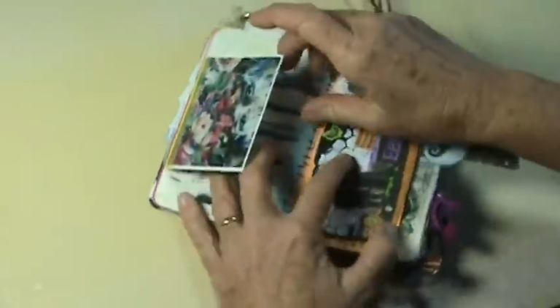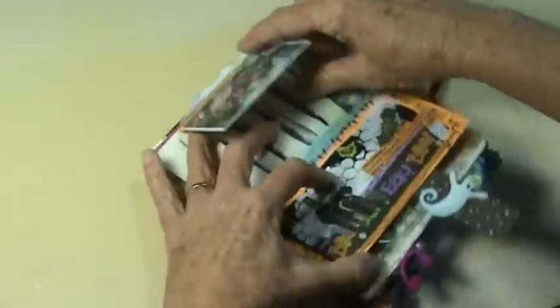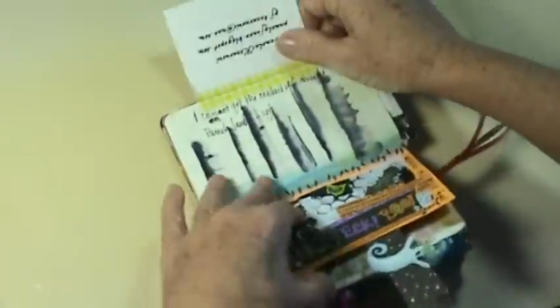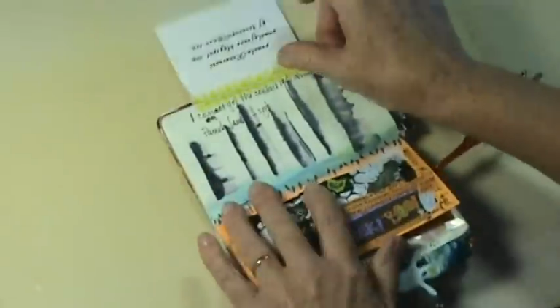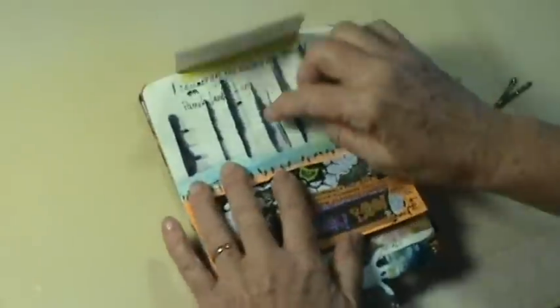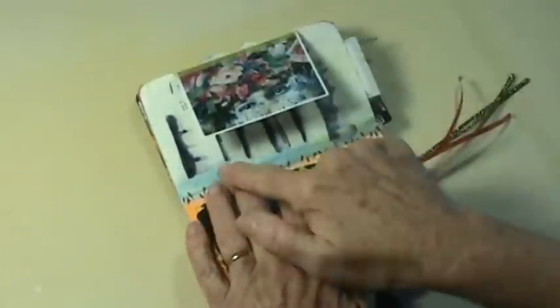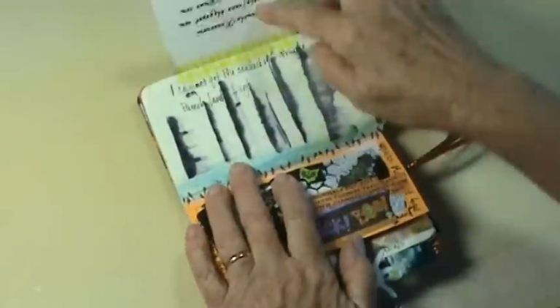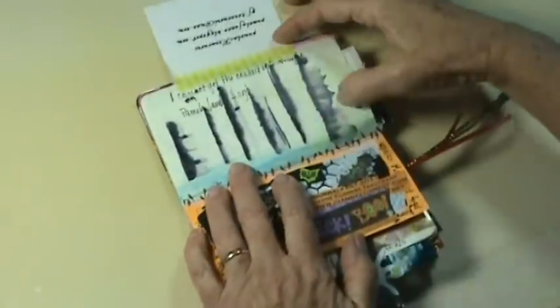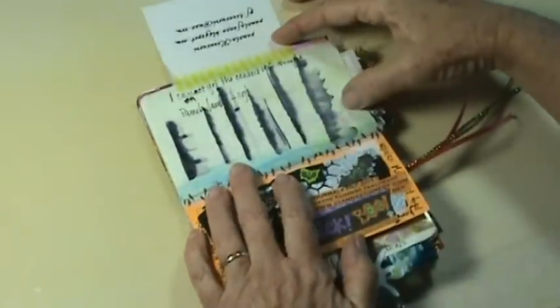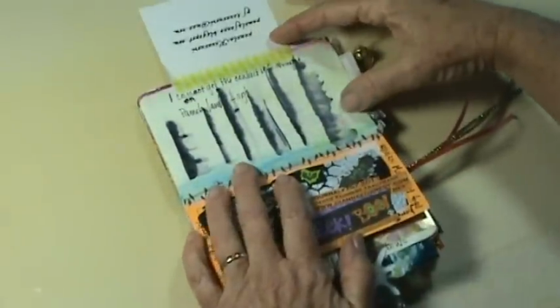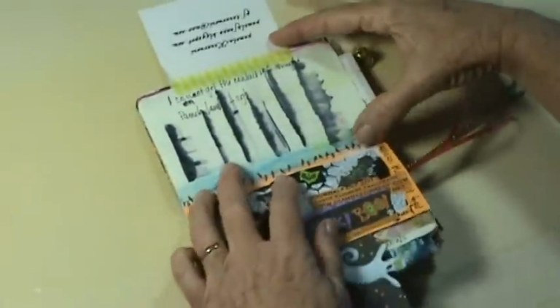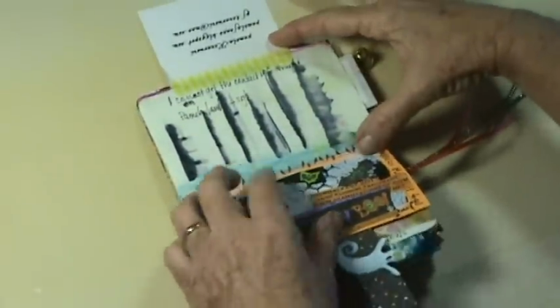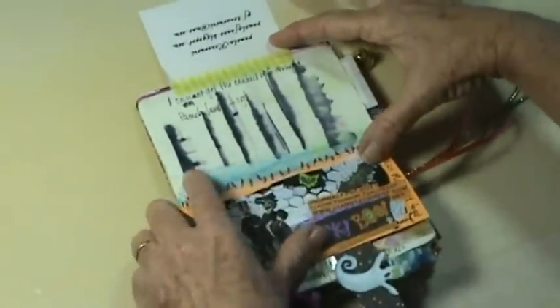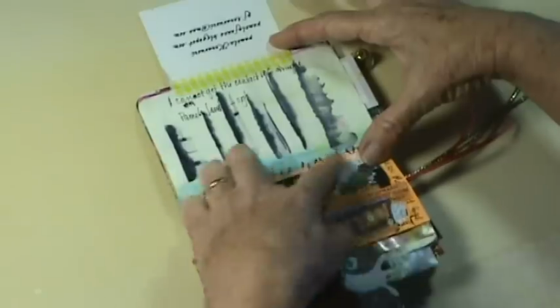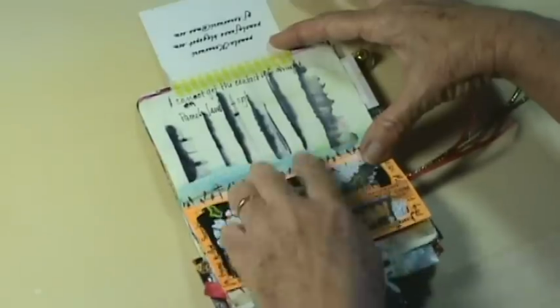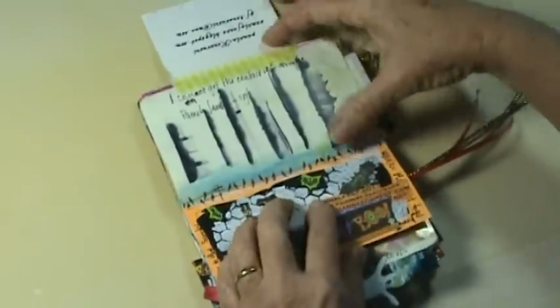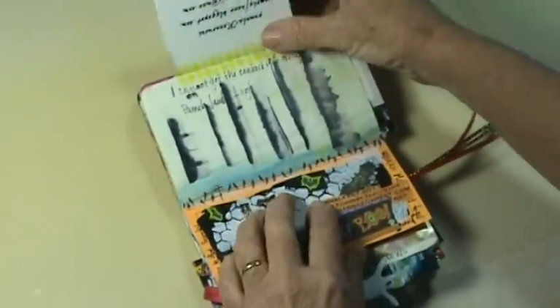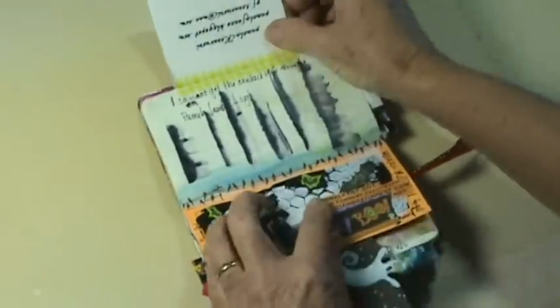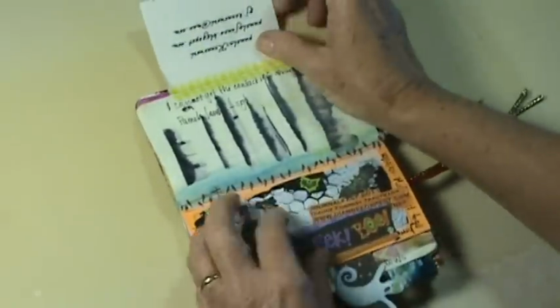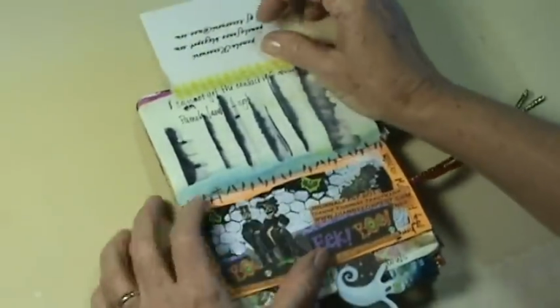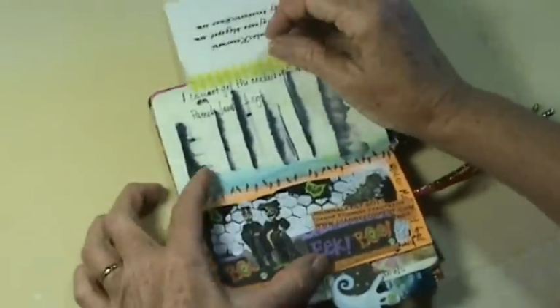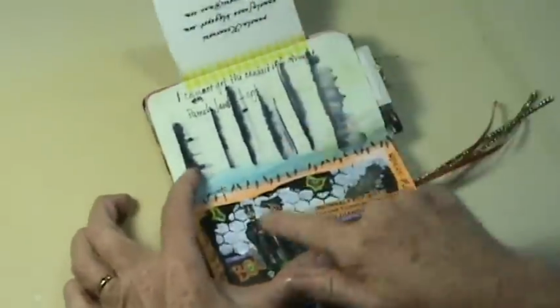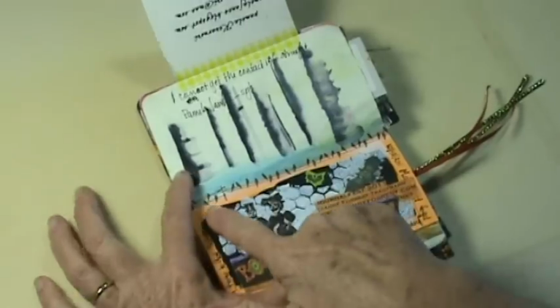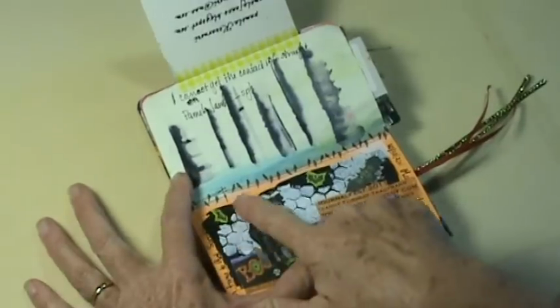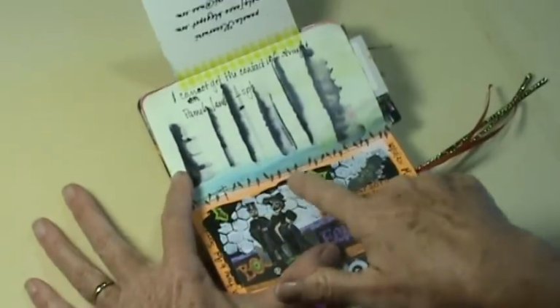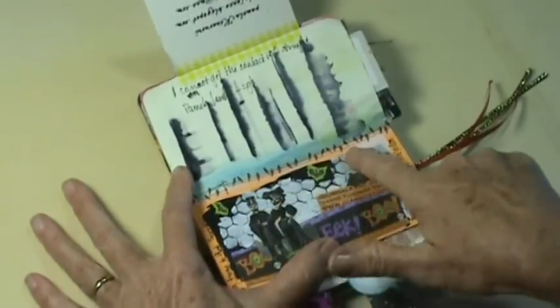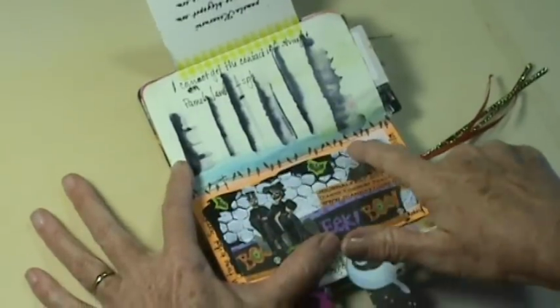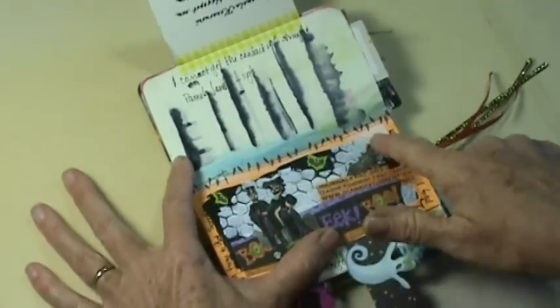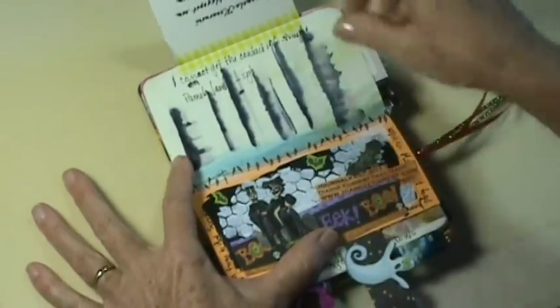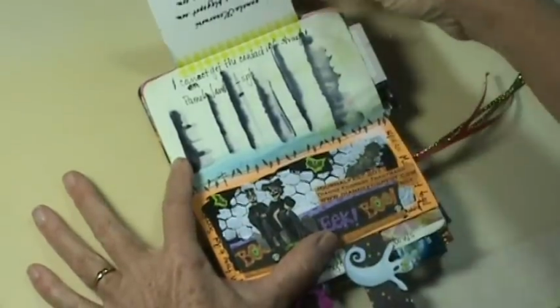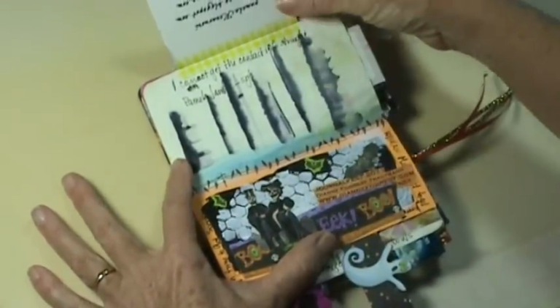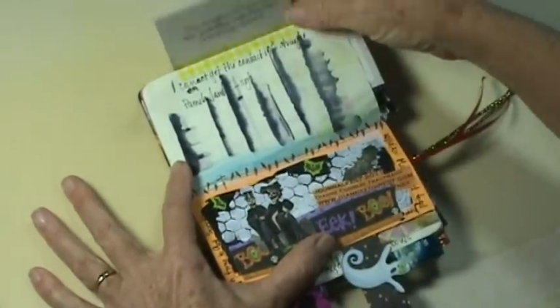This was the Tombow pens that Carla Sonheim showed us. I was trying to make aspen trees. And if anybody knows how to get this washi tape, I want that tape with the birds on the line.